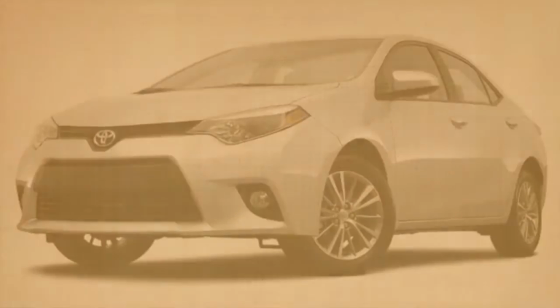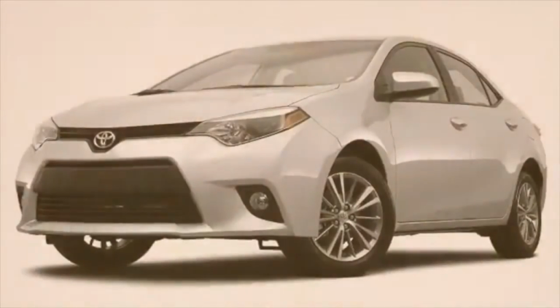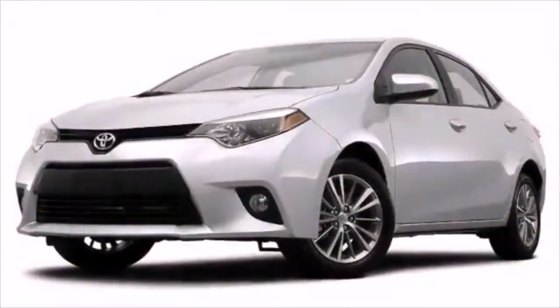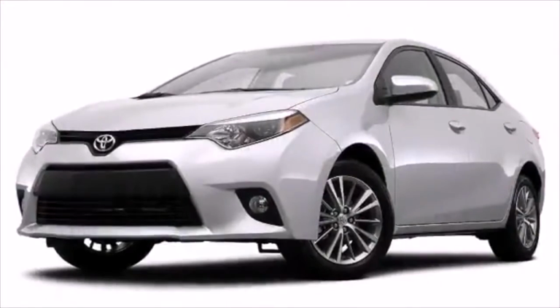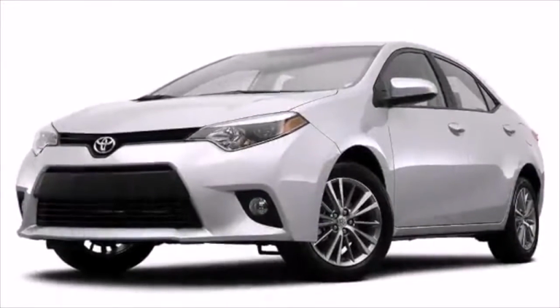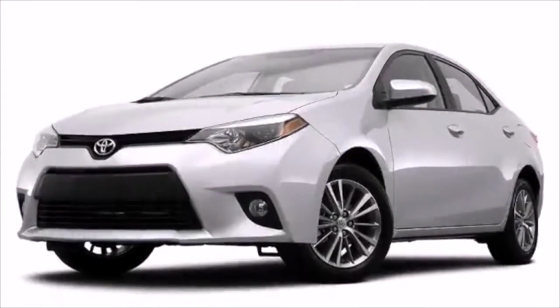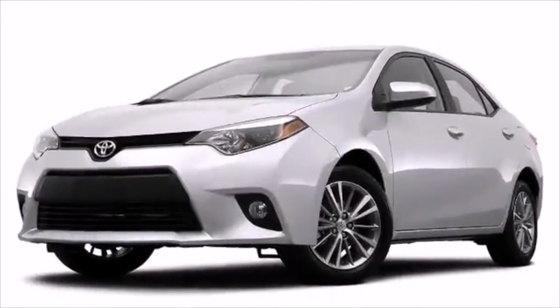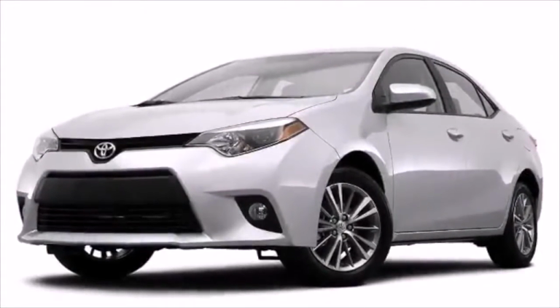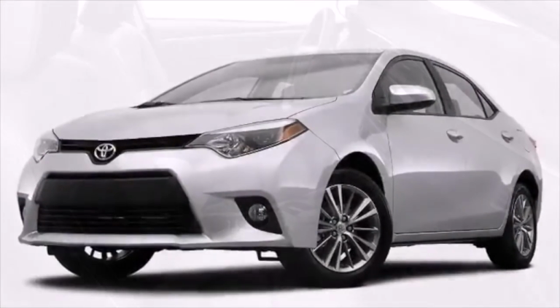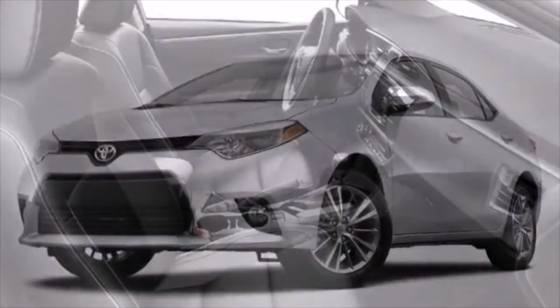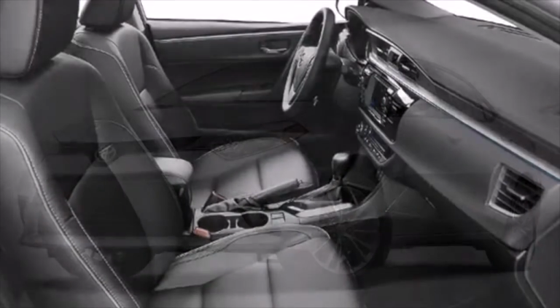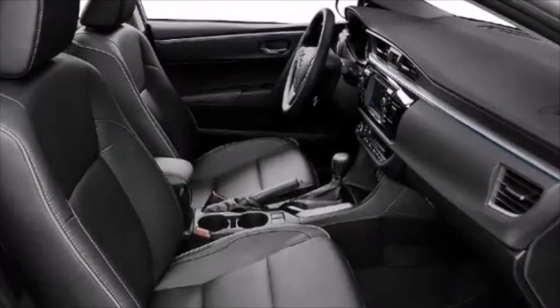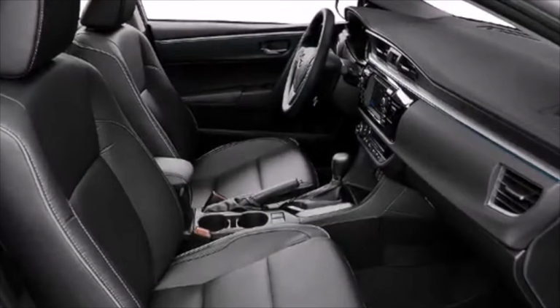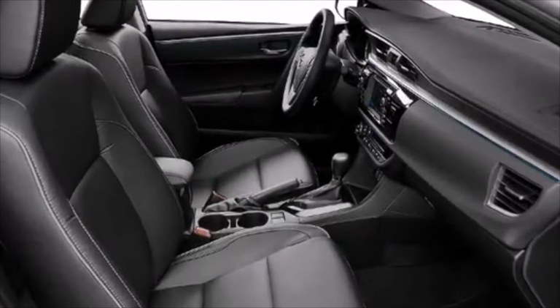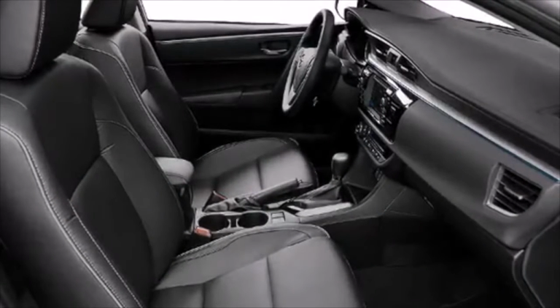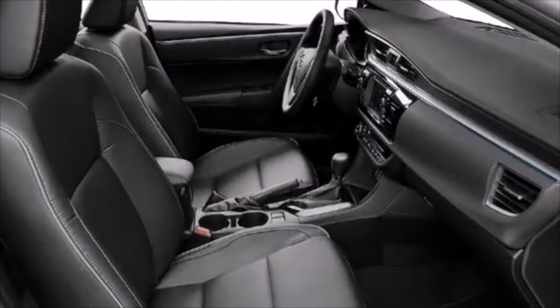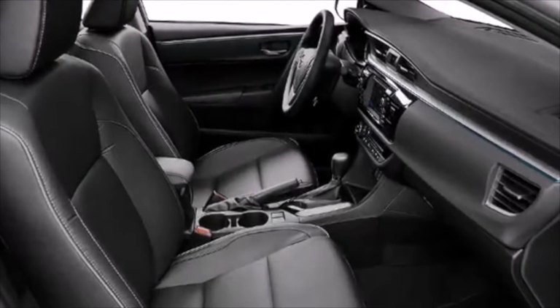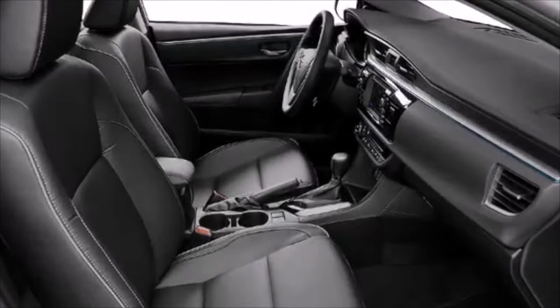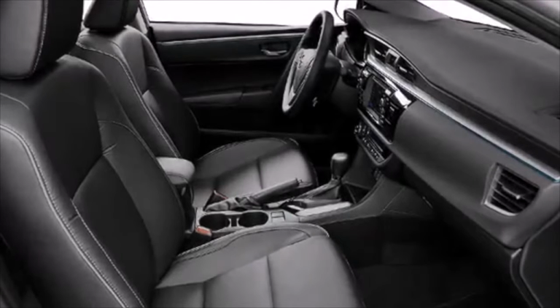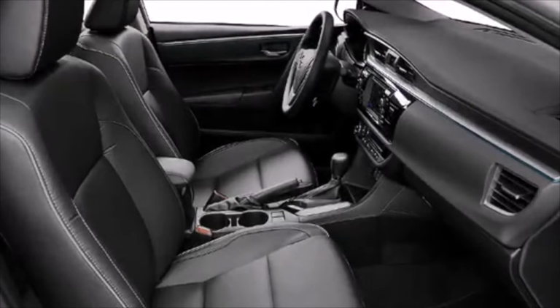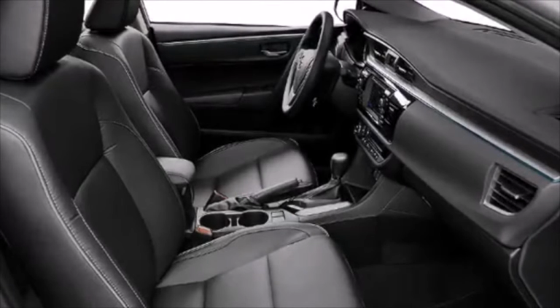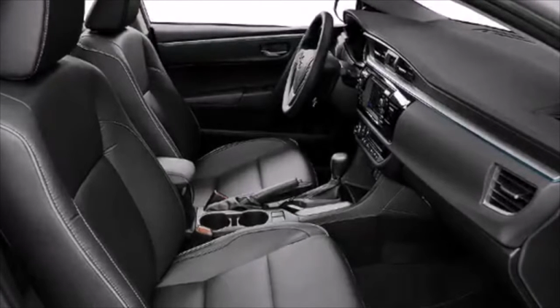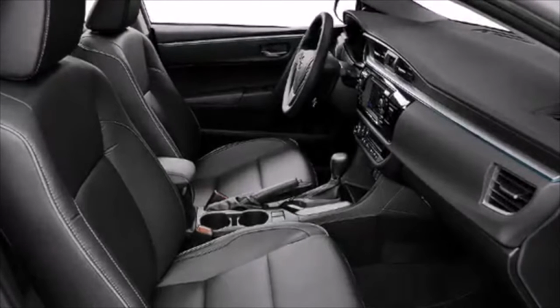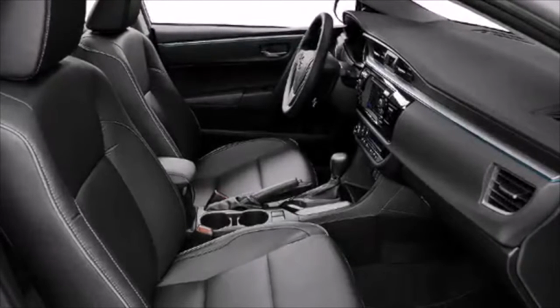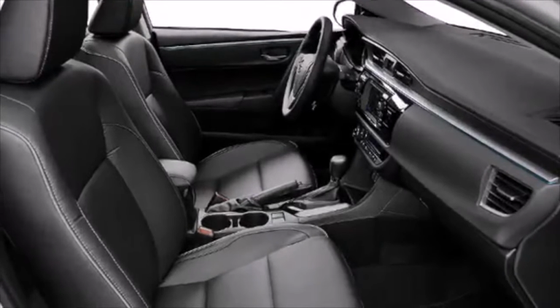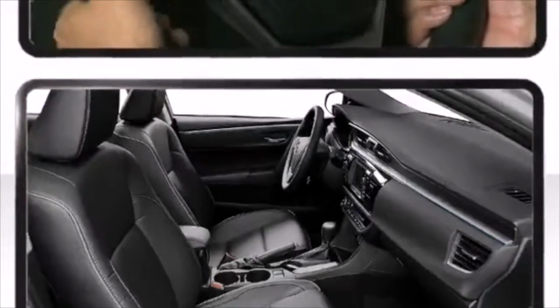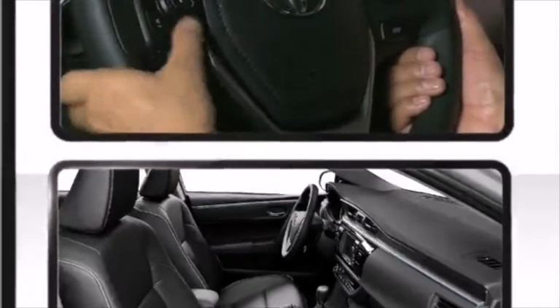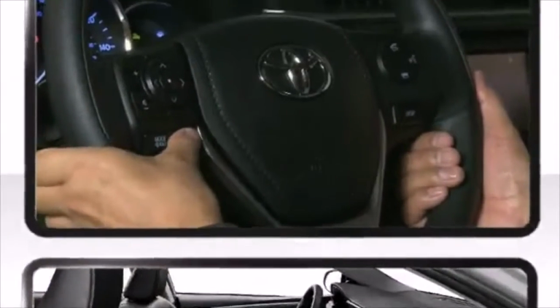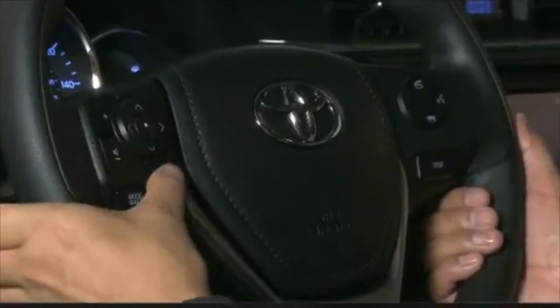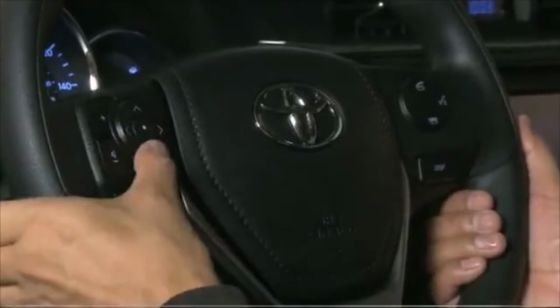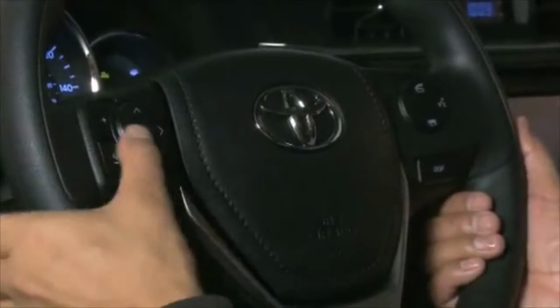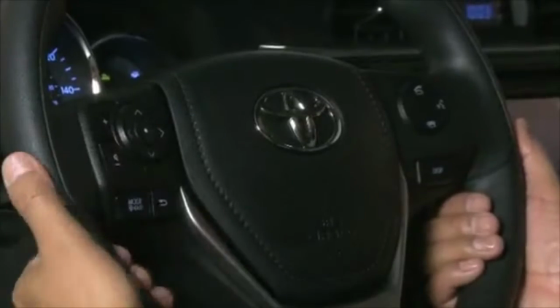Bayou Place is a top destination for dining and entertainment. With the Corolla's available Entune app suite, you can make a restaurant reservation right from the touch screen.